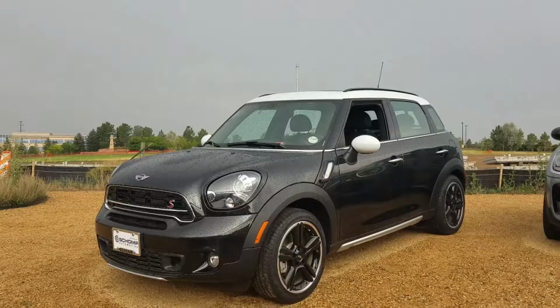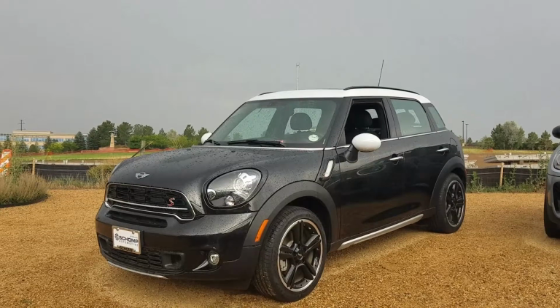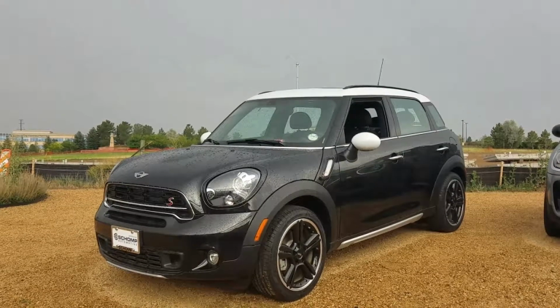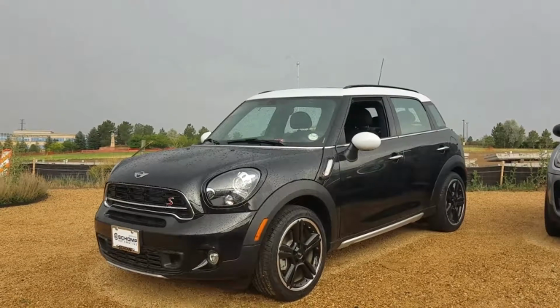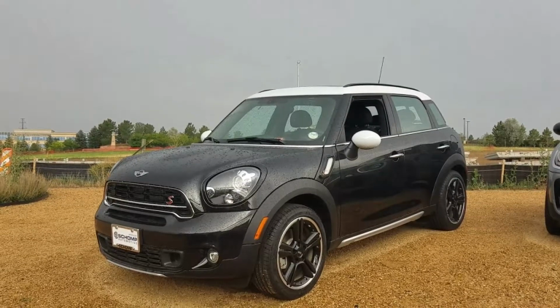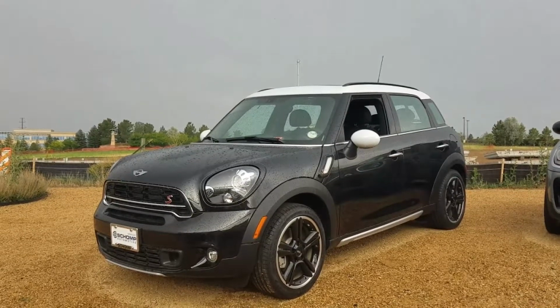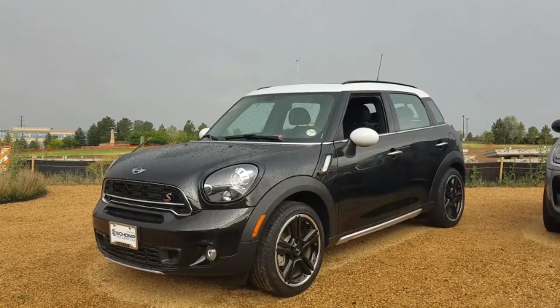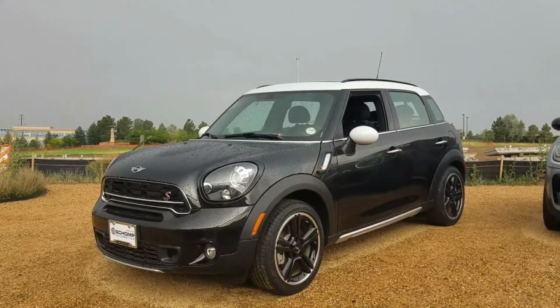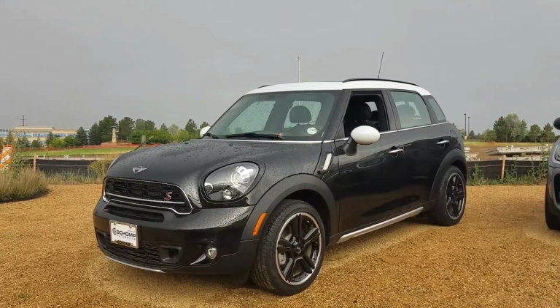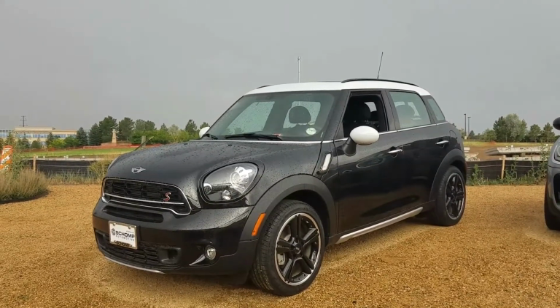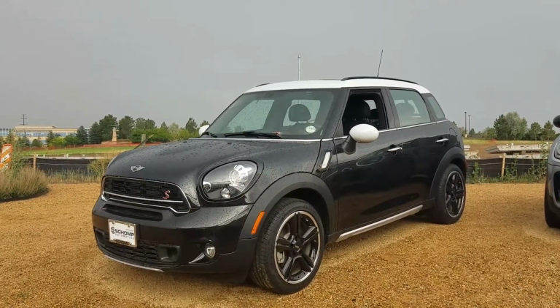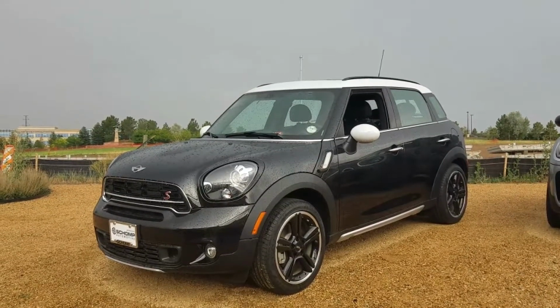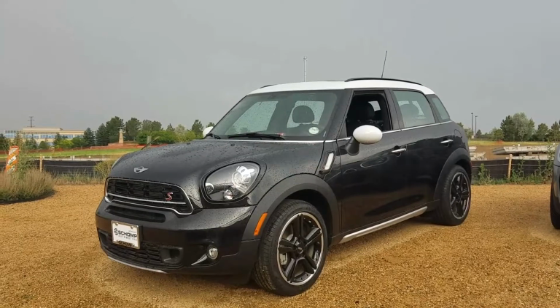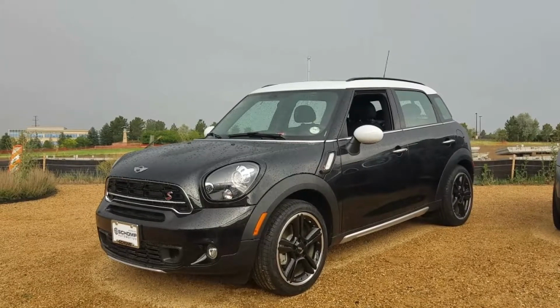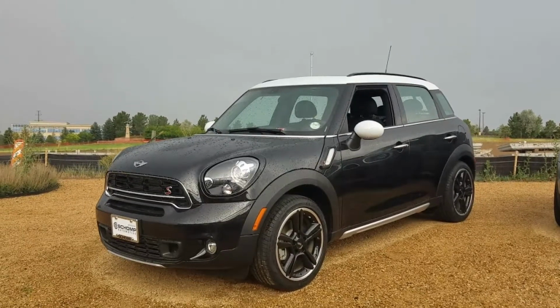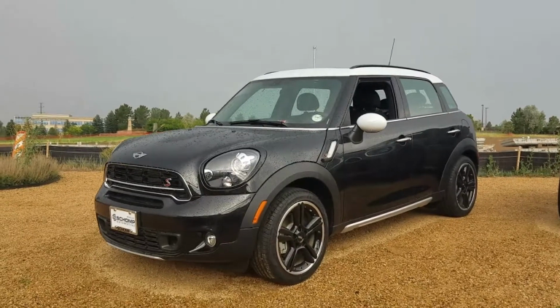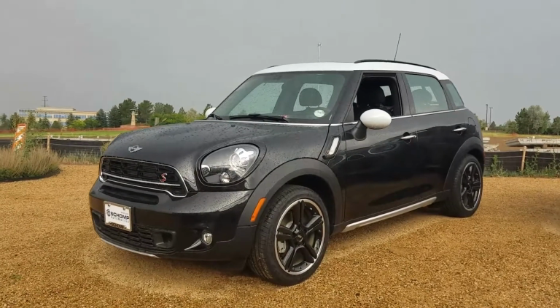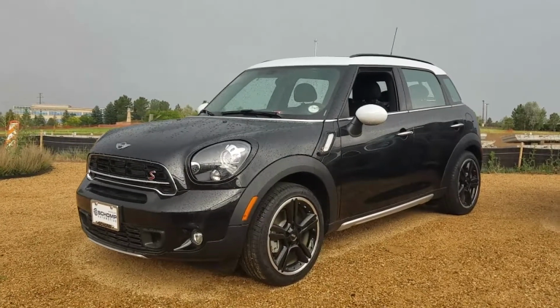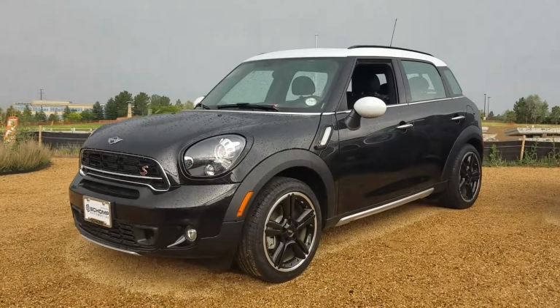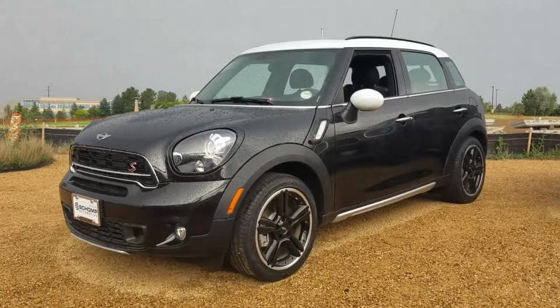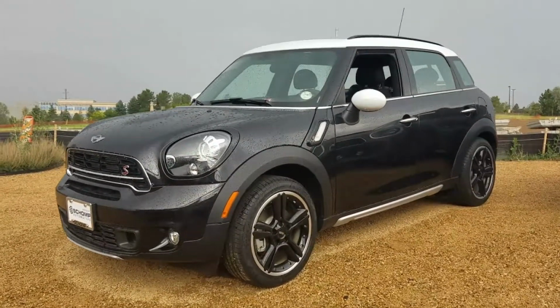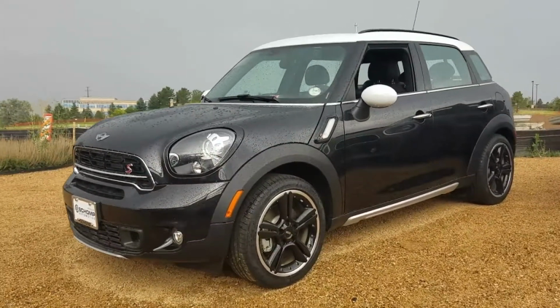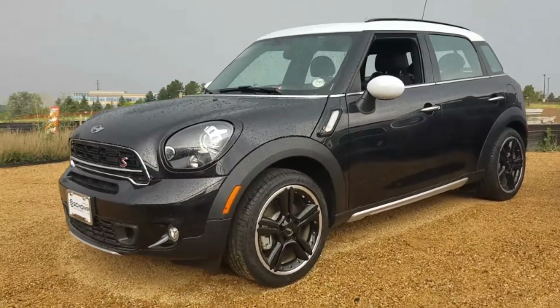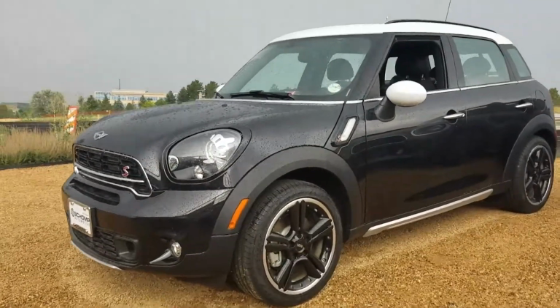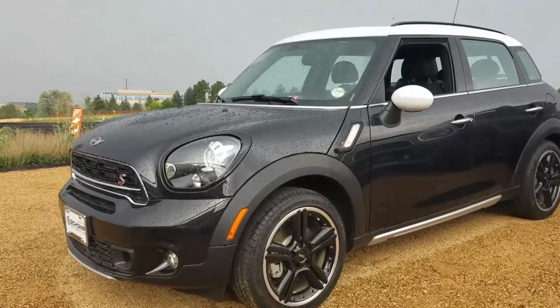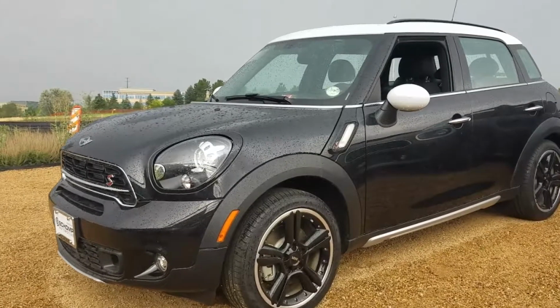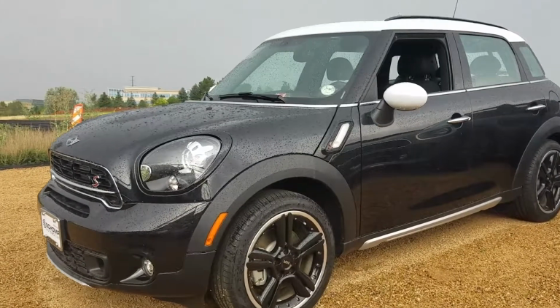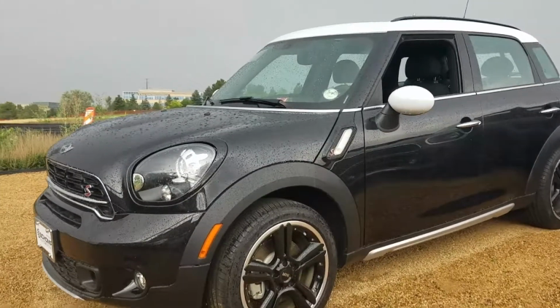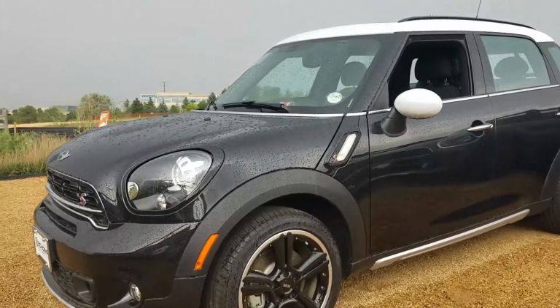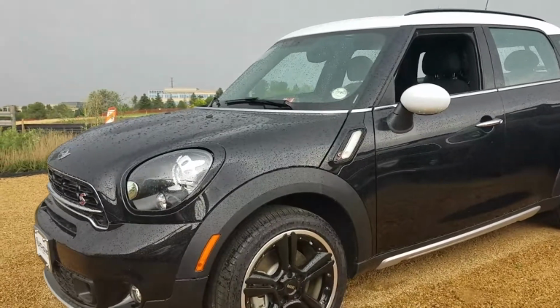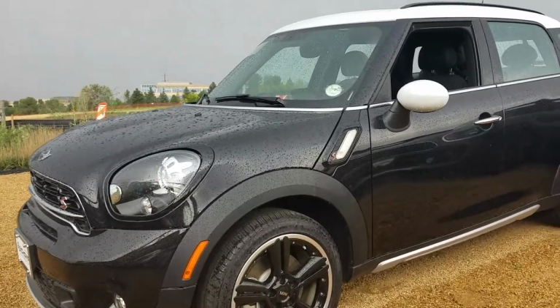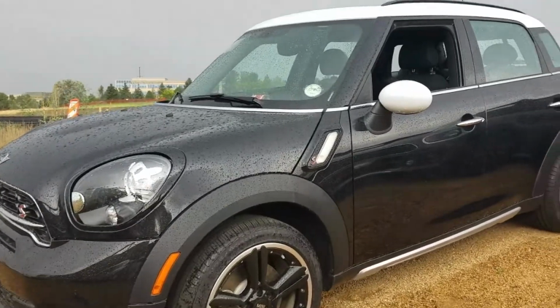Hi, this is Tyler over at Shopmini, home of the one person, one price, one hour philosophy. We never charge you any dealer handling fees. Wanted to send you a quick preview of this 2016 Mini Cooper Countryman that you inquired about.